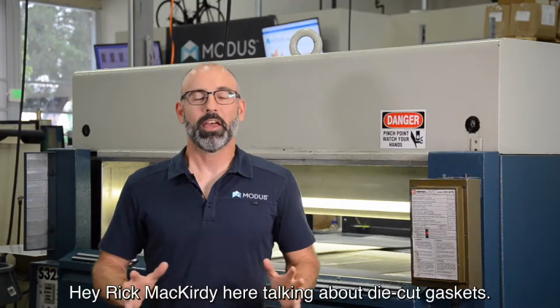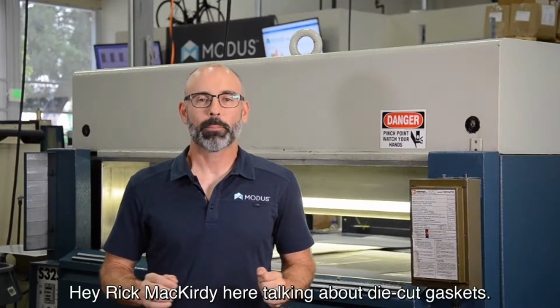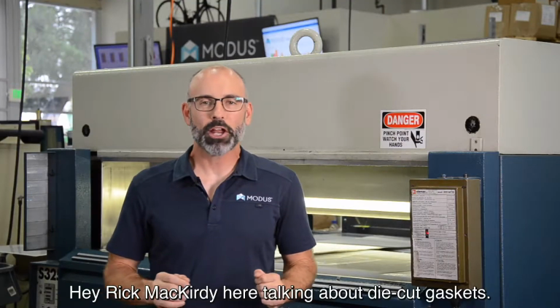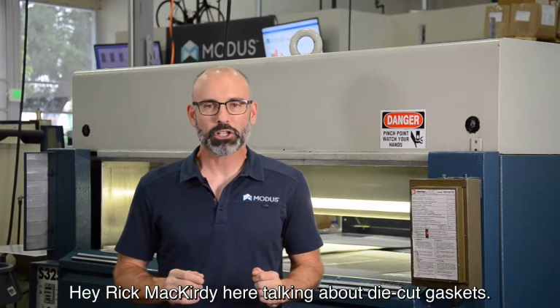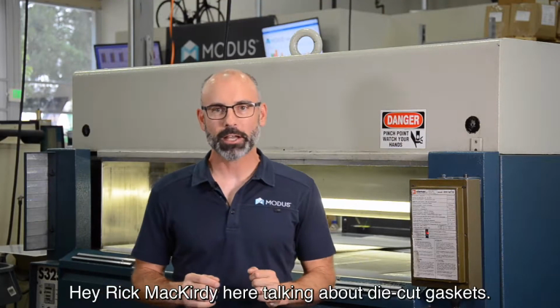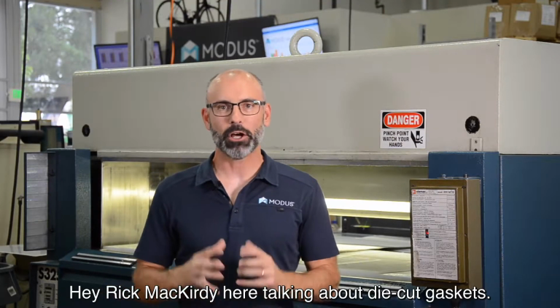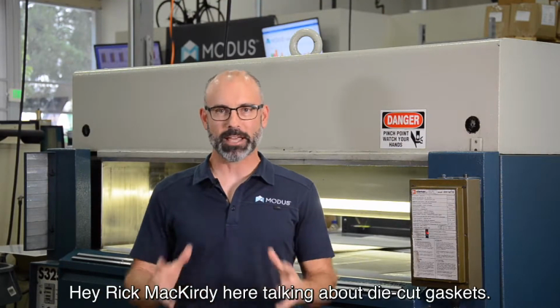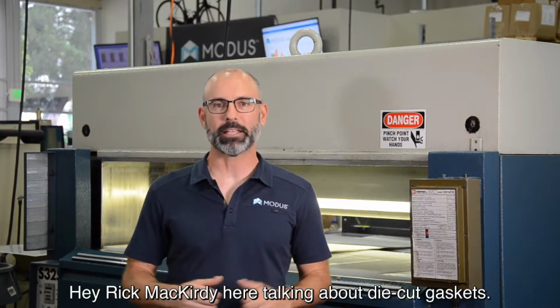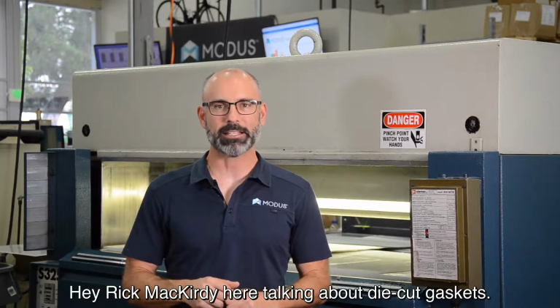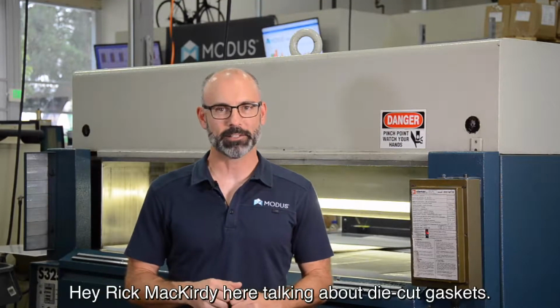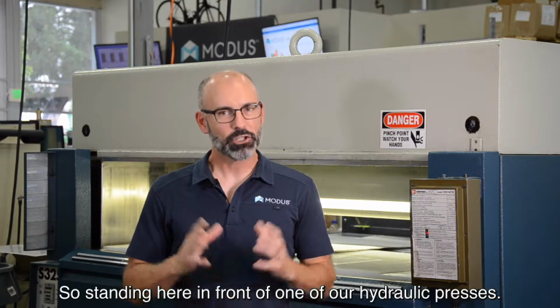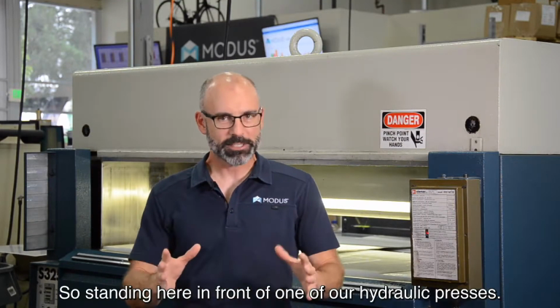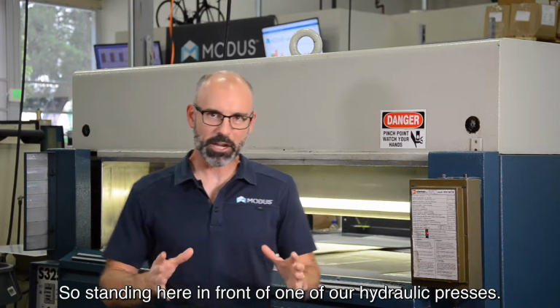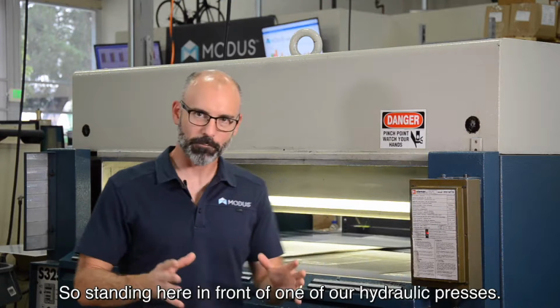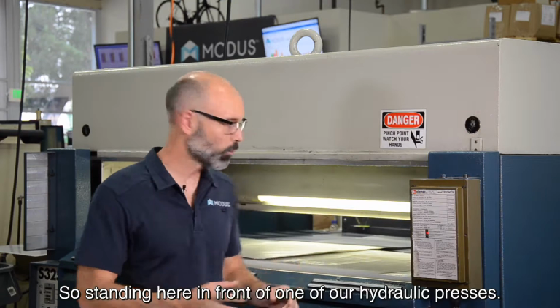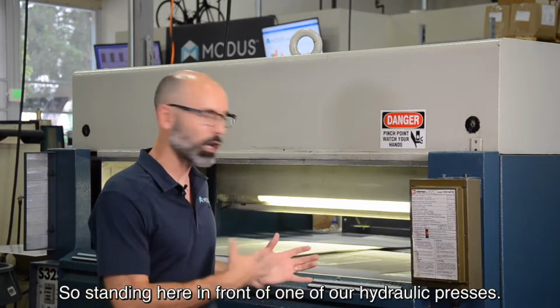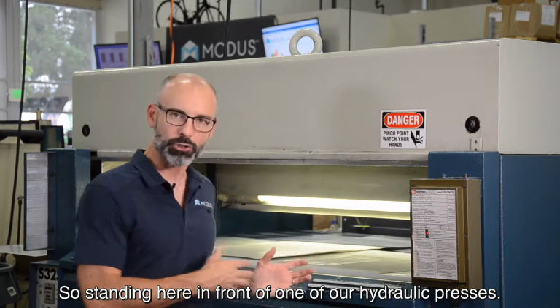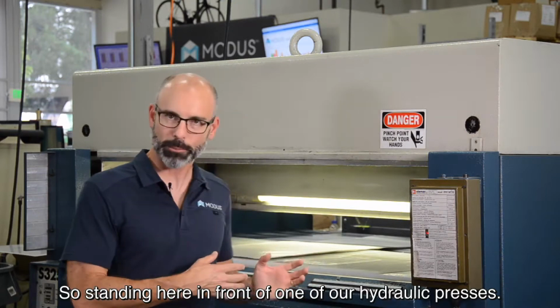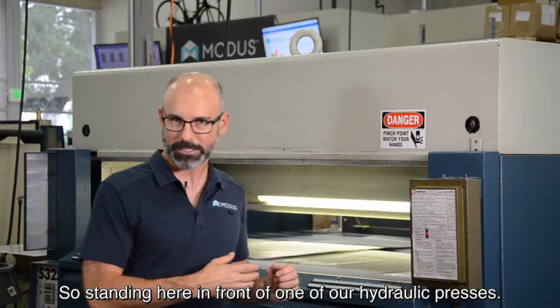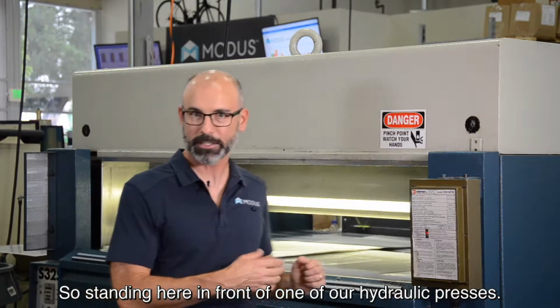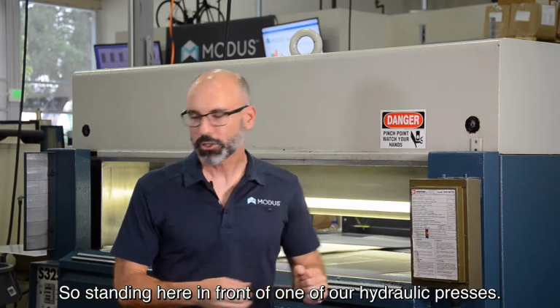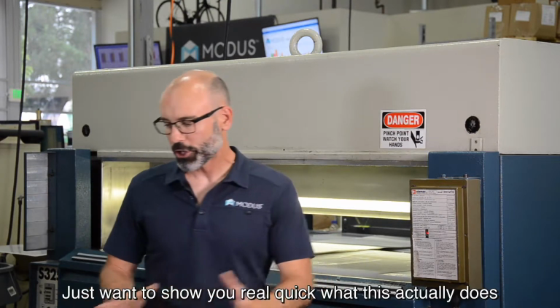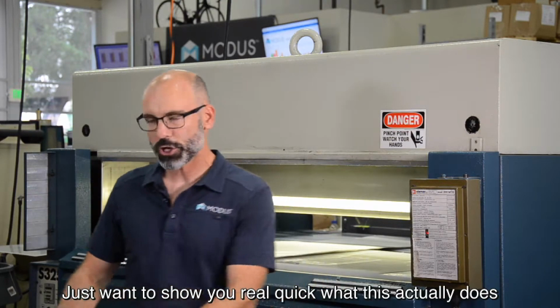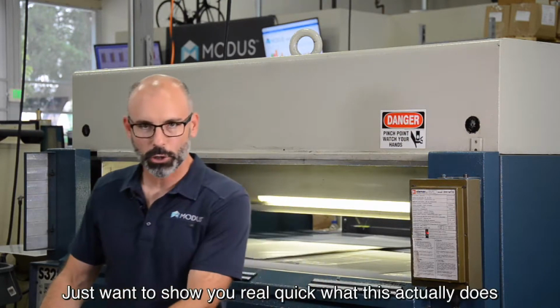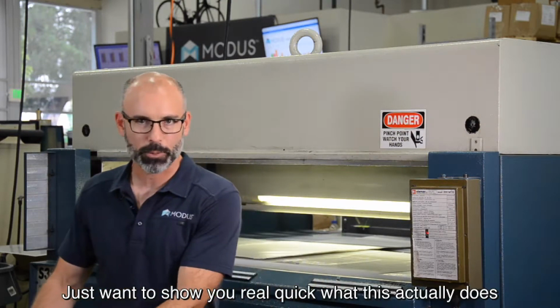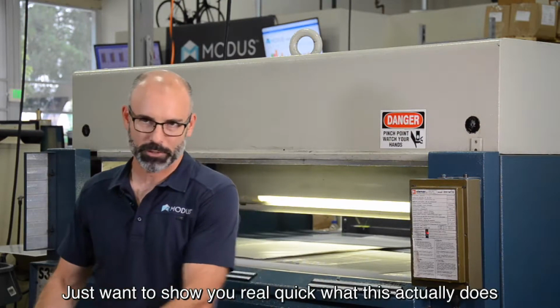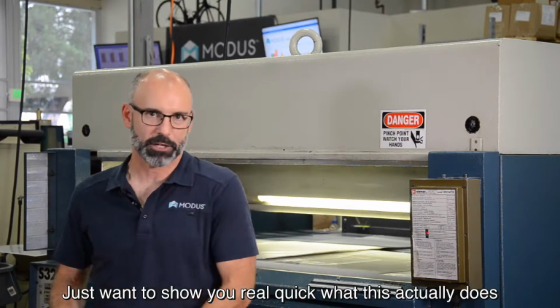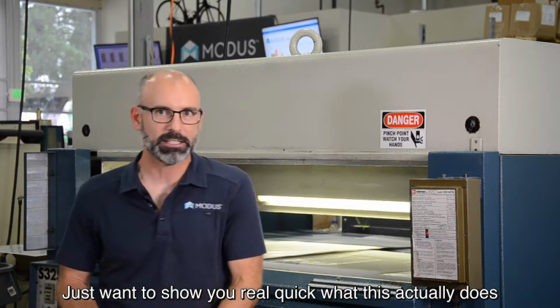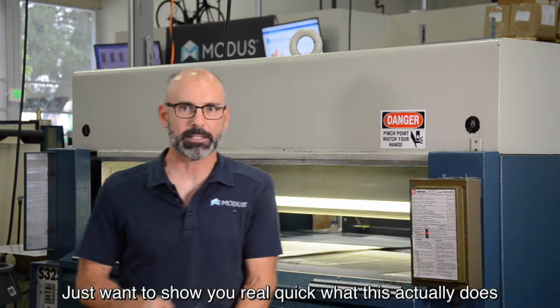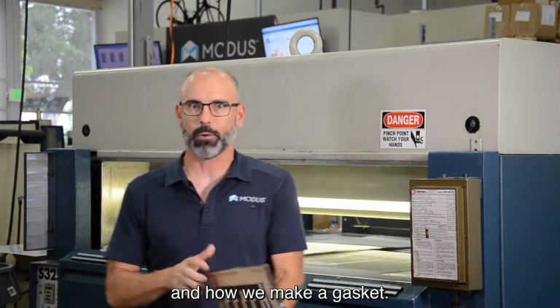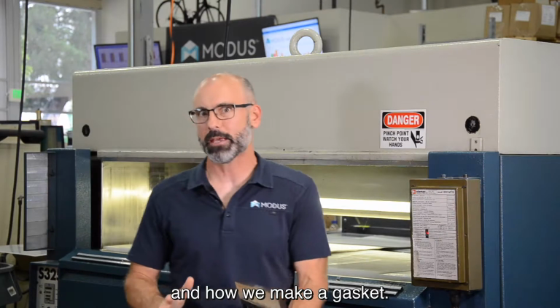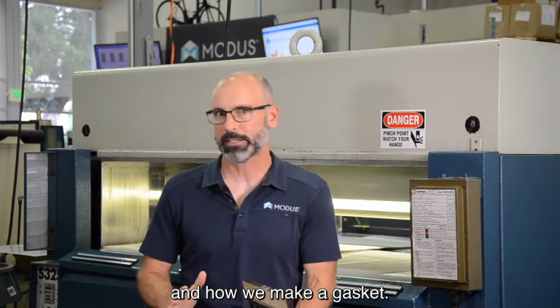Hey, Rick McCurdy here talking about die cut gaskets. Standing here in front of one of our hydraulic presses, just wanted to show you real quick what this actually does and how we make a gasket.